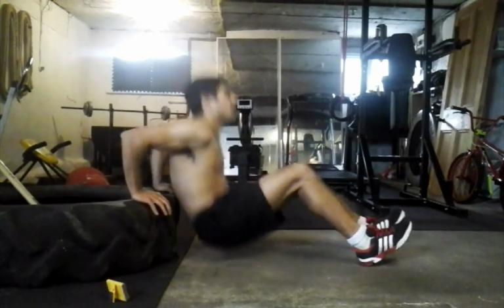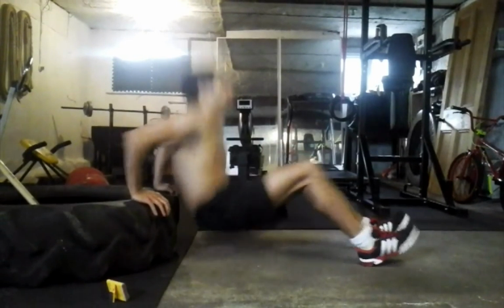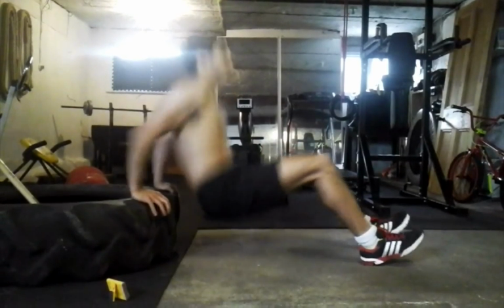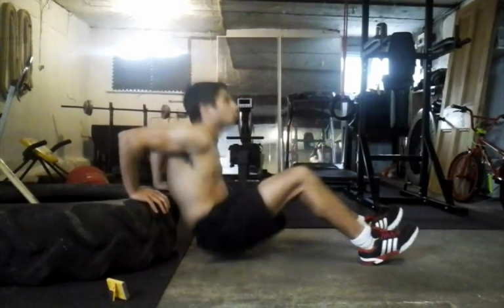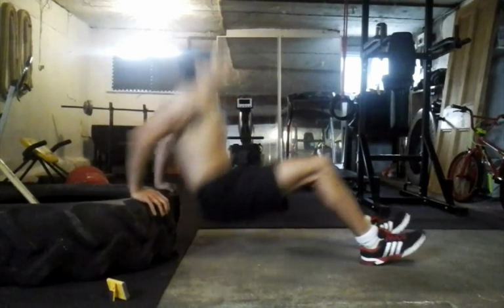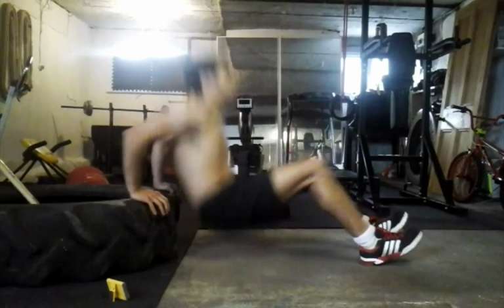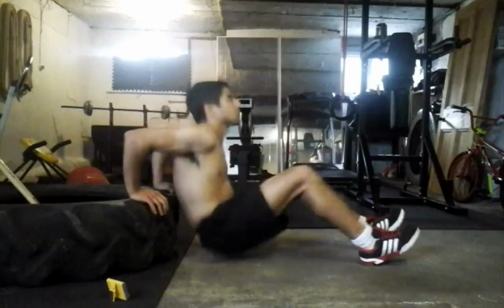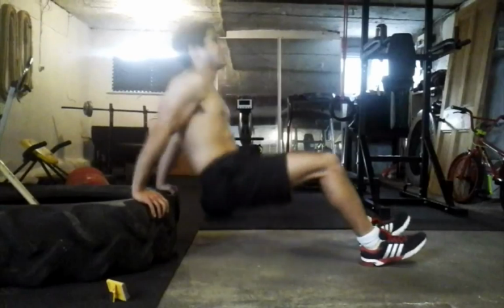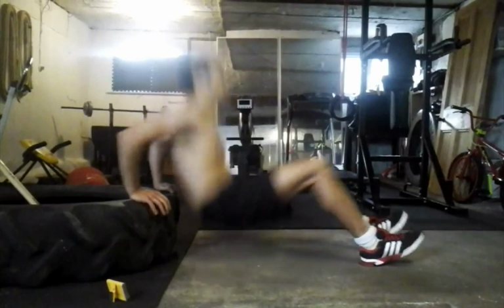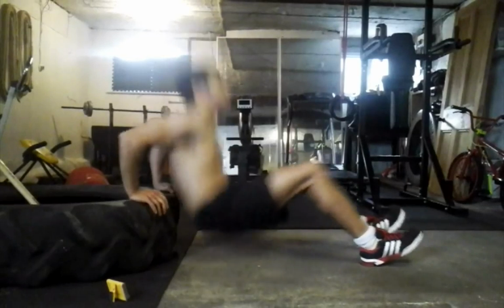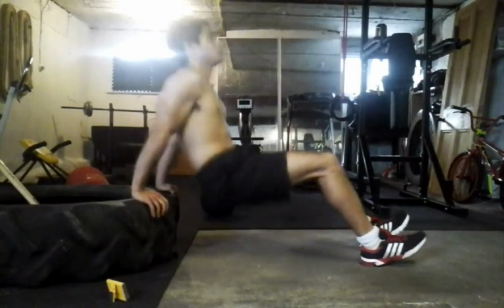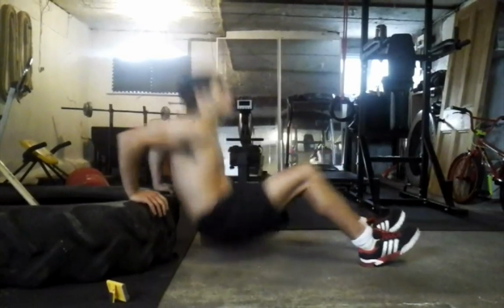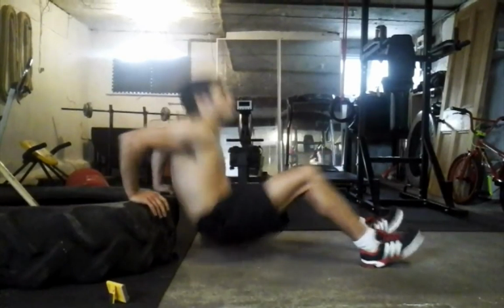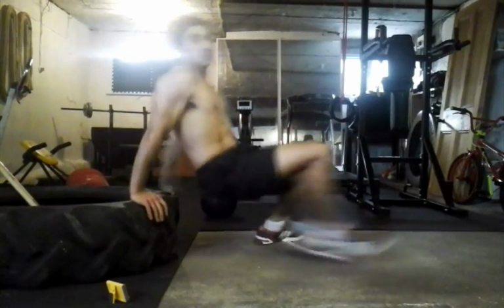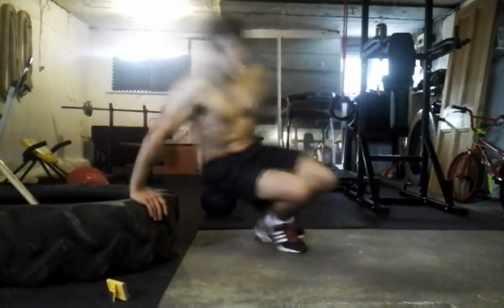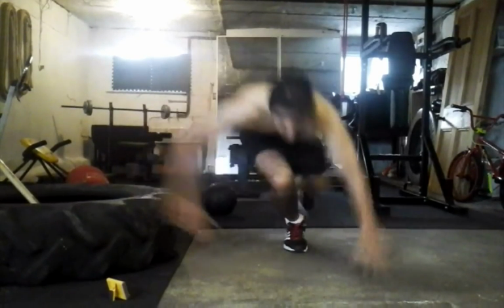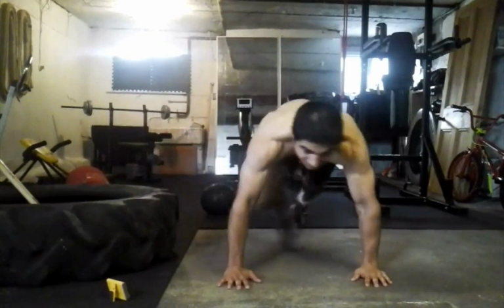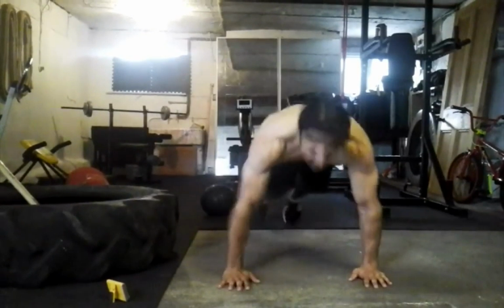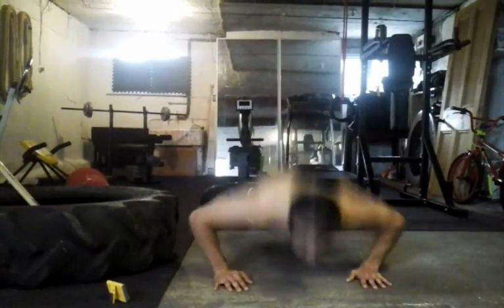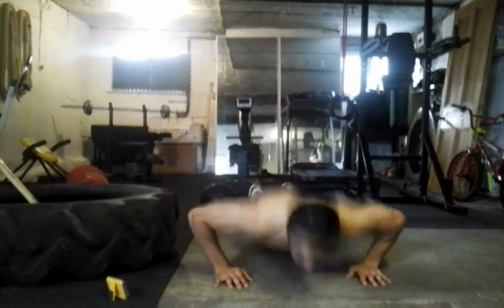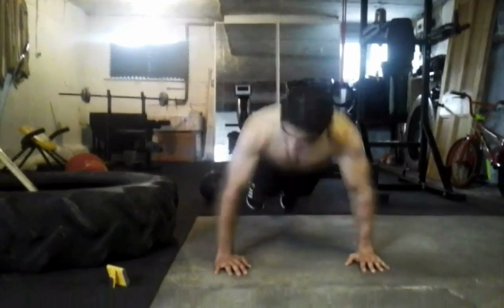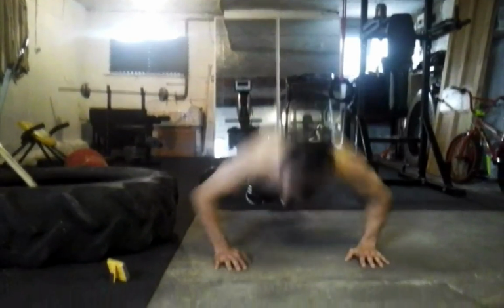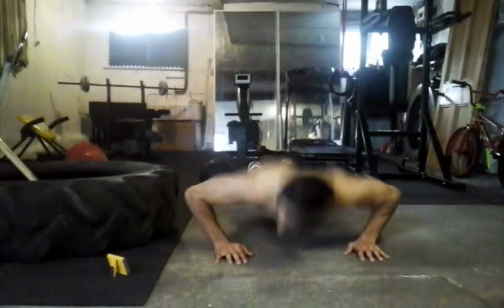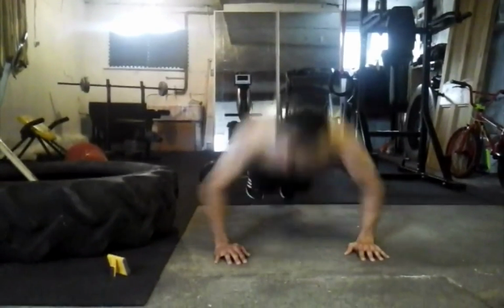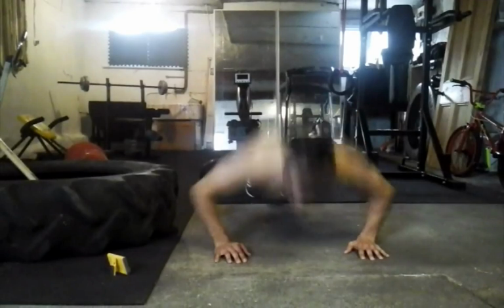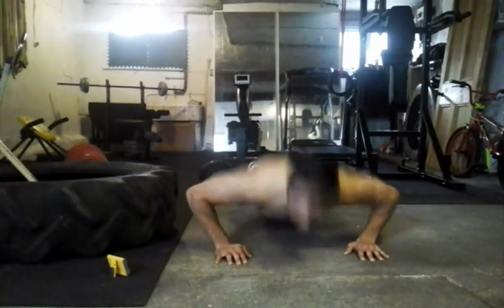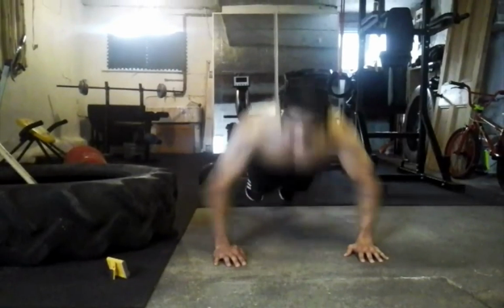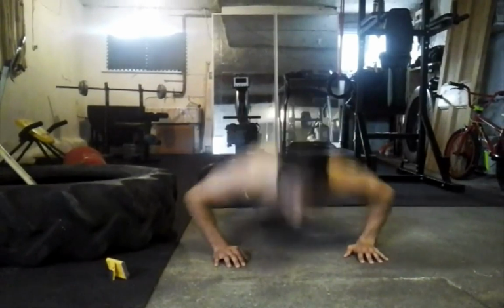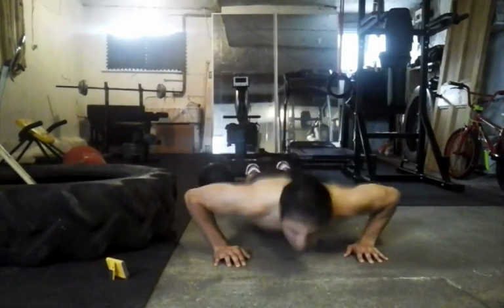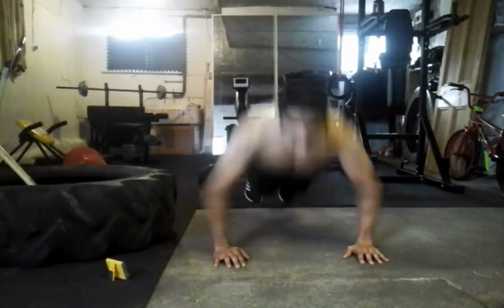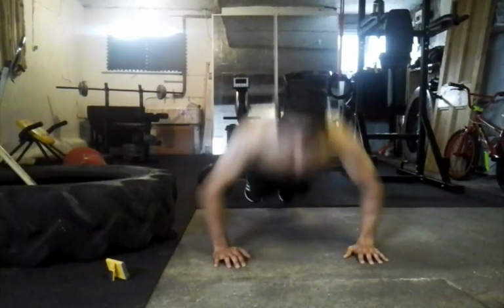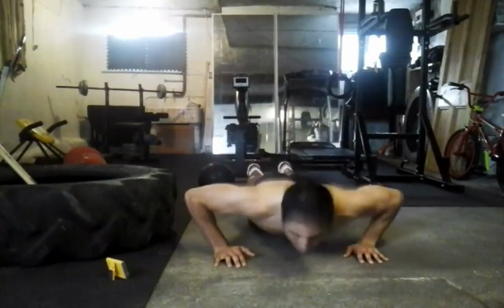Five, four, three, two, one. Straight into press-ups: five, four, three, two, one.